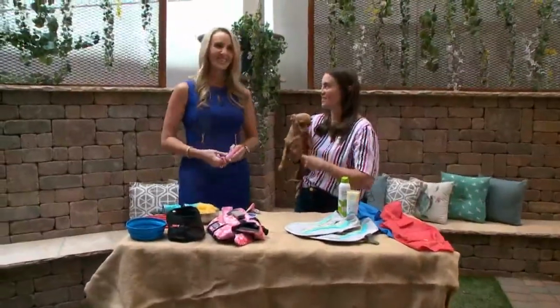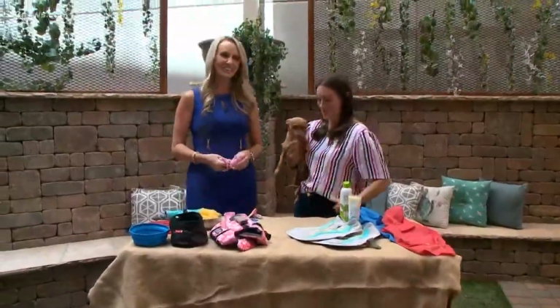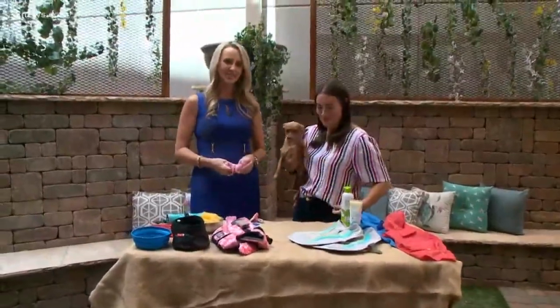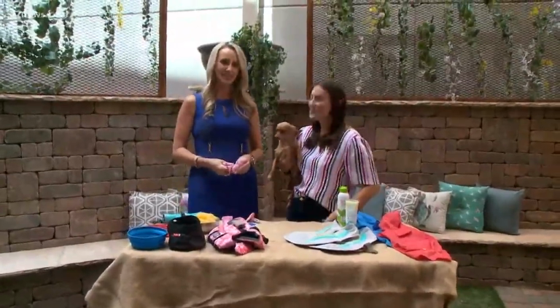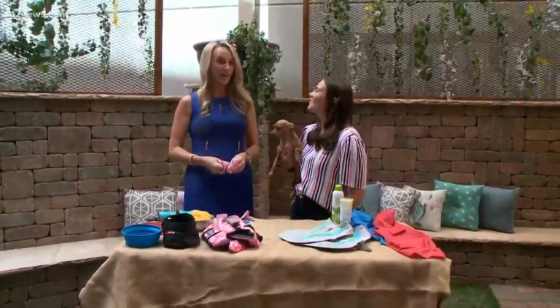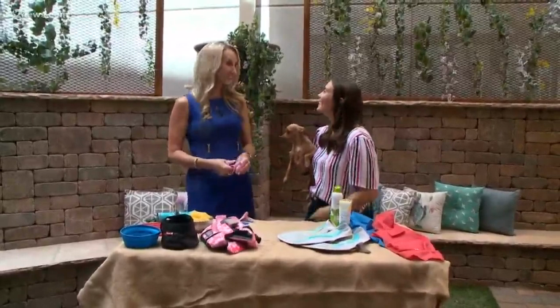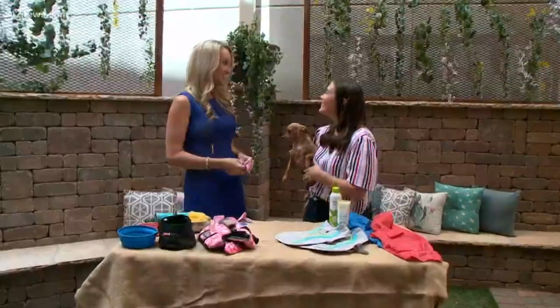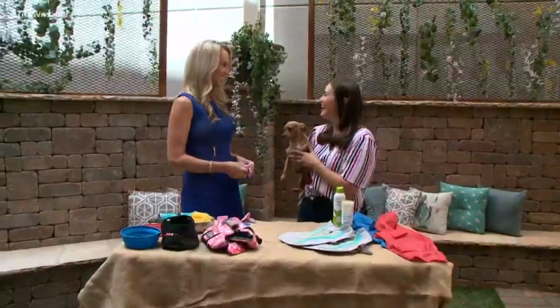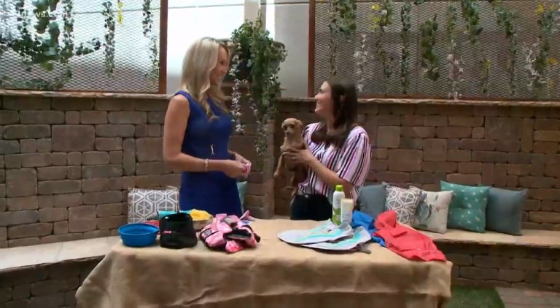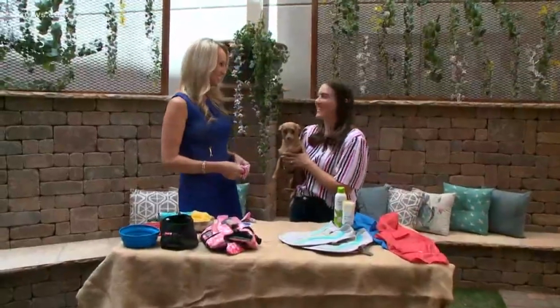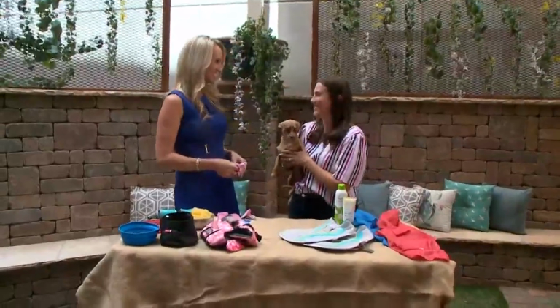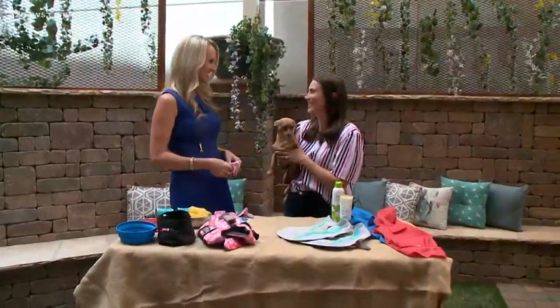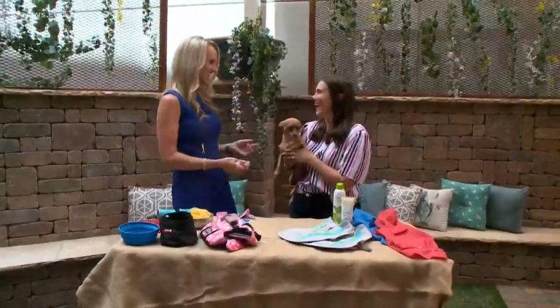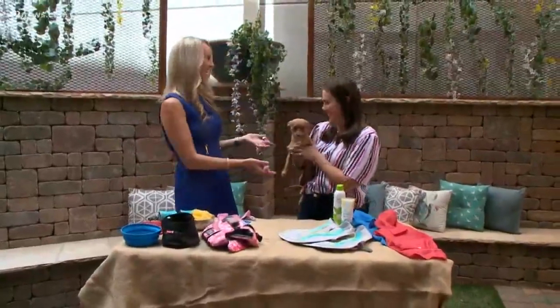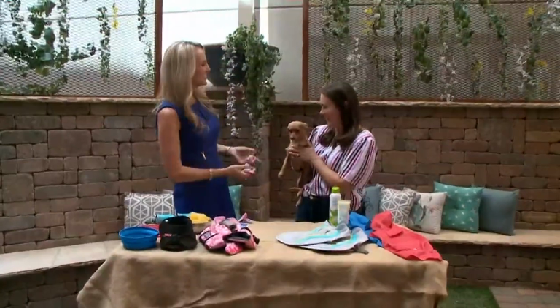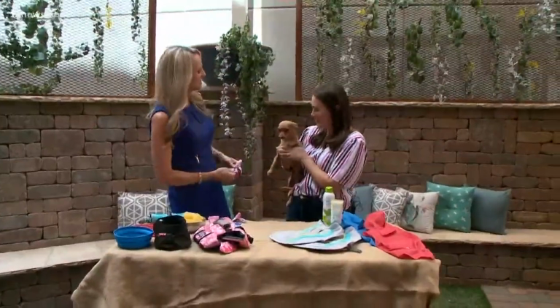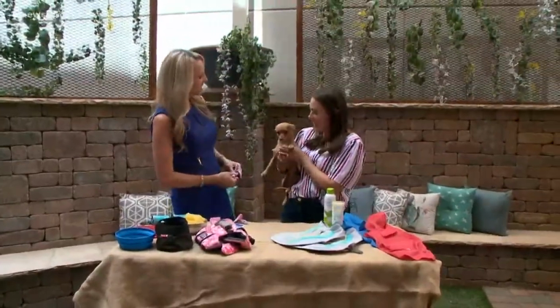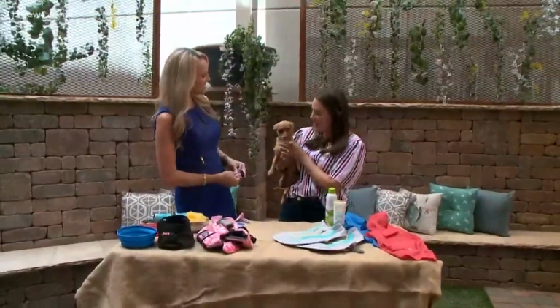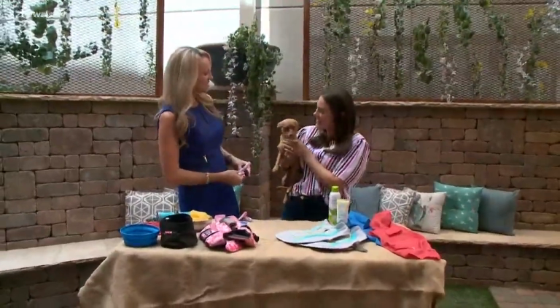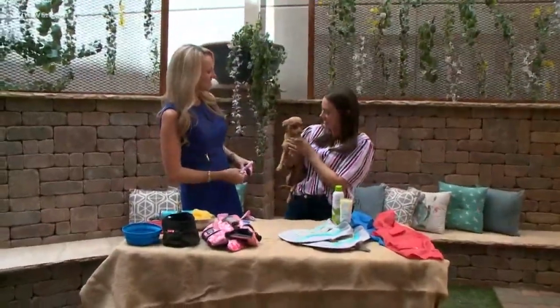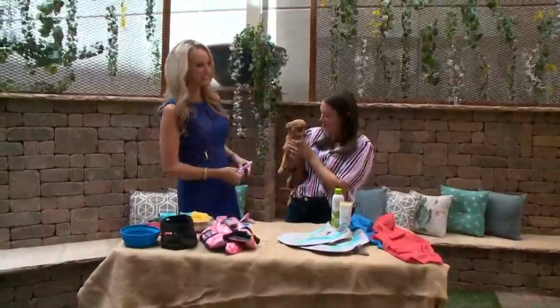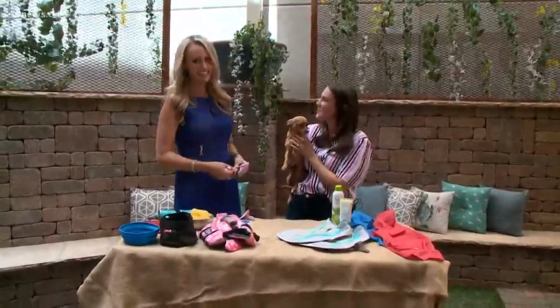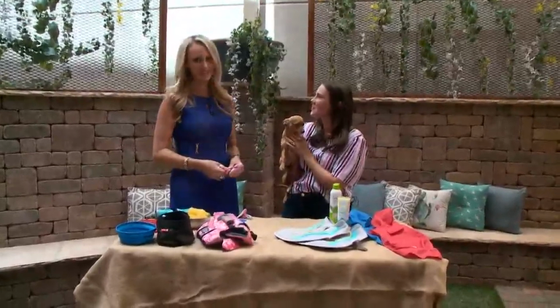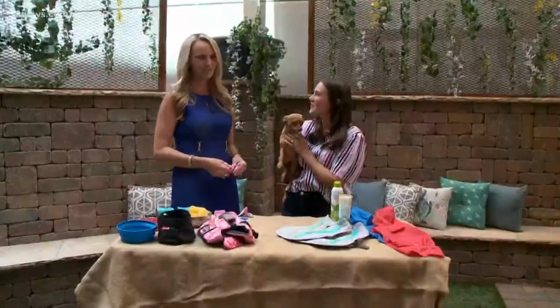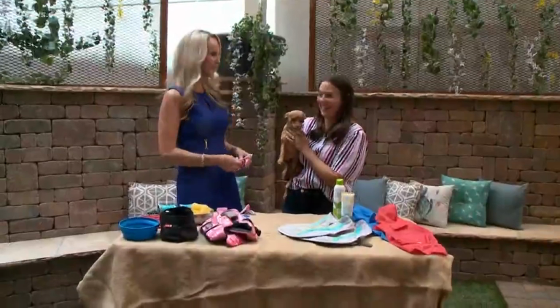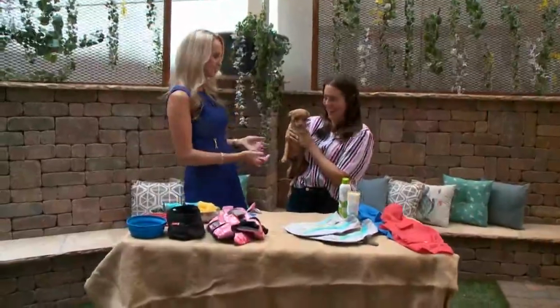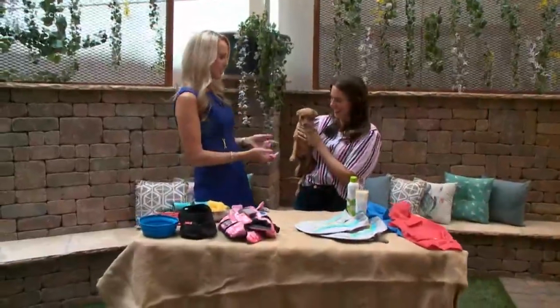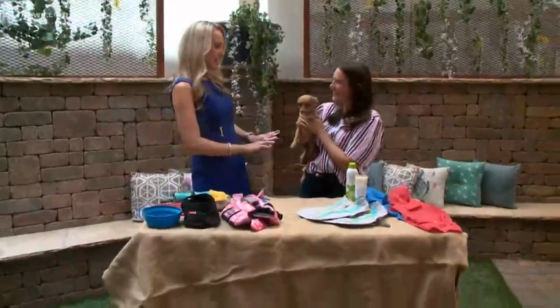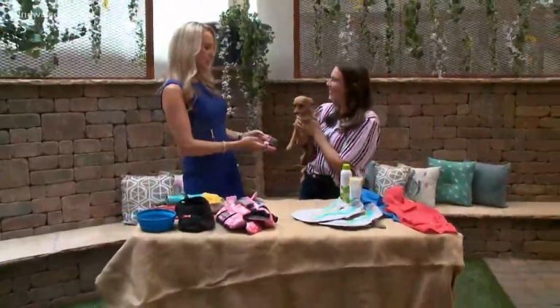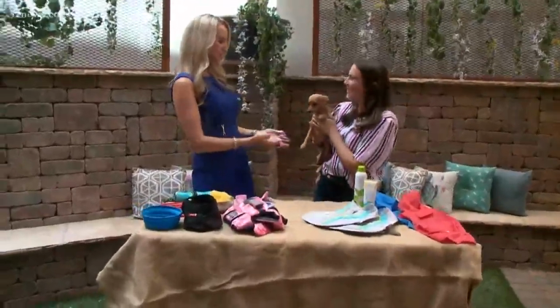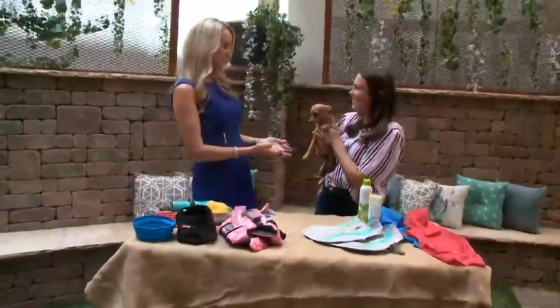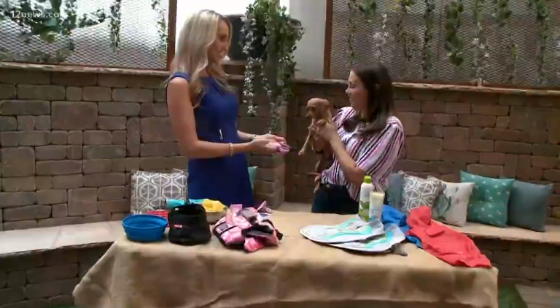Liz is joining us from Puff and Fluff. This is Miss Tilly, and she's so sweet. She's on board with putting the booties on.